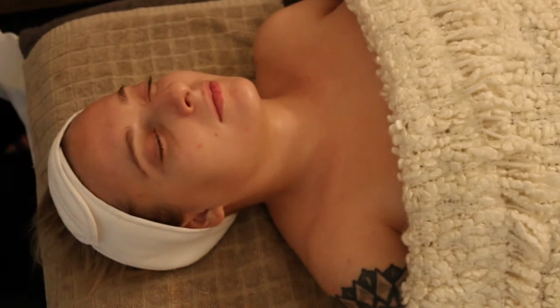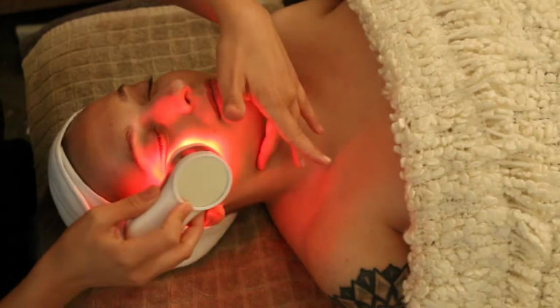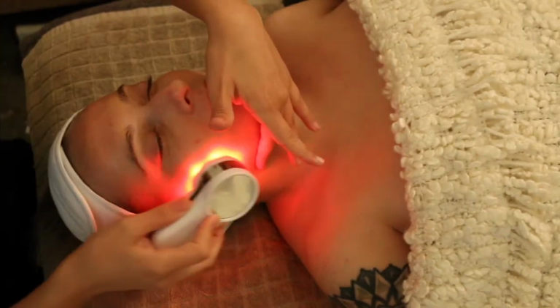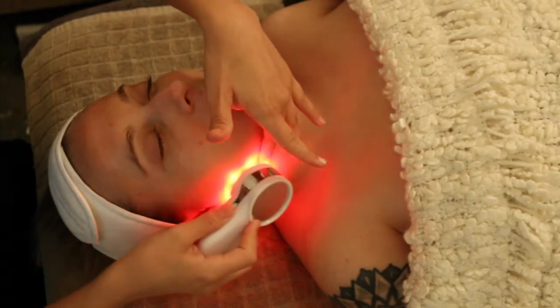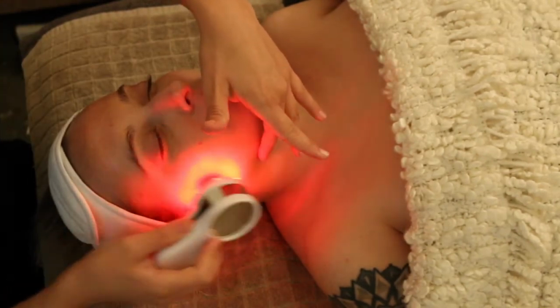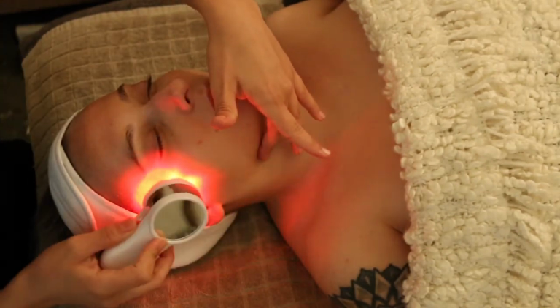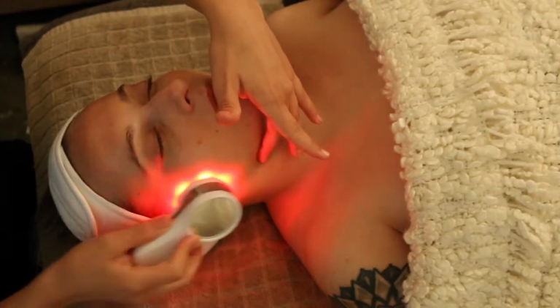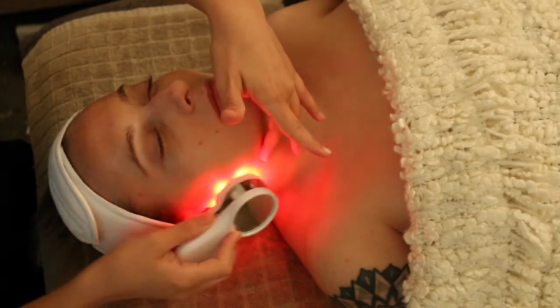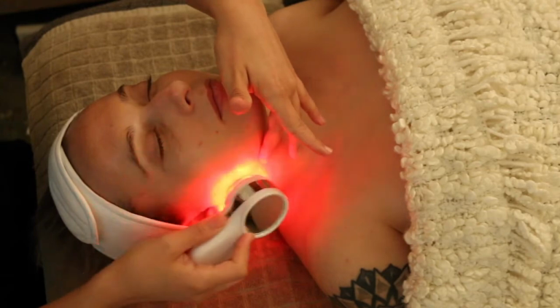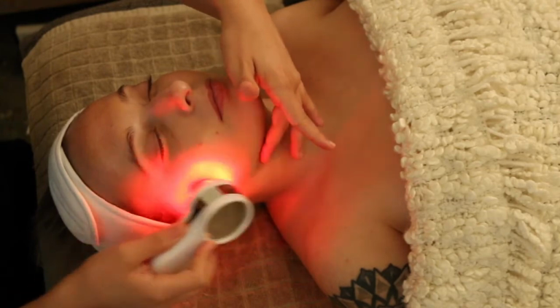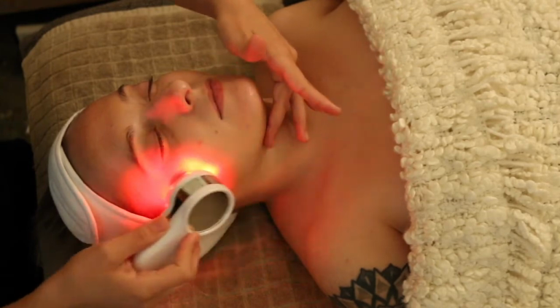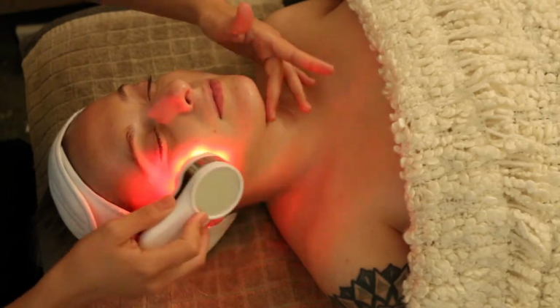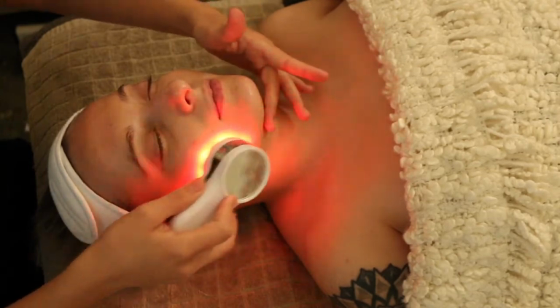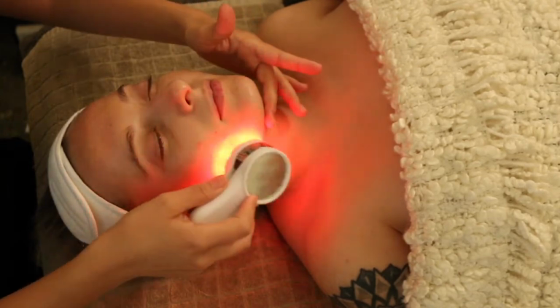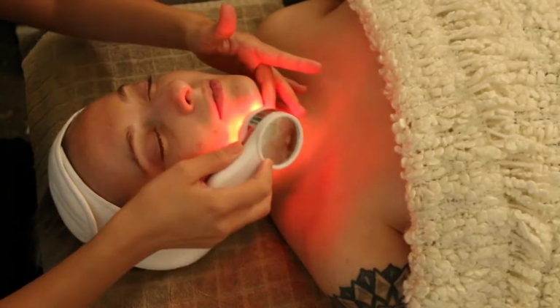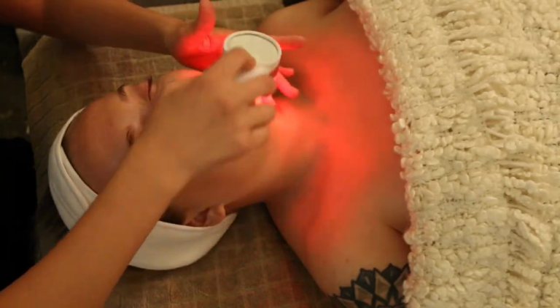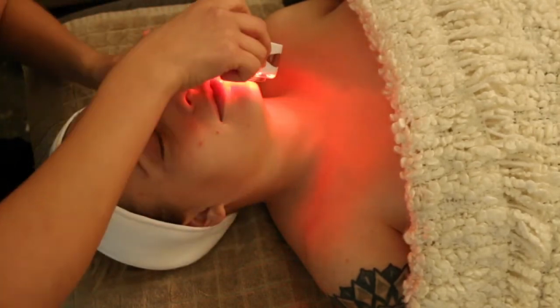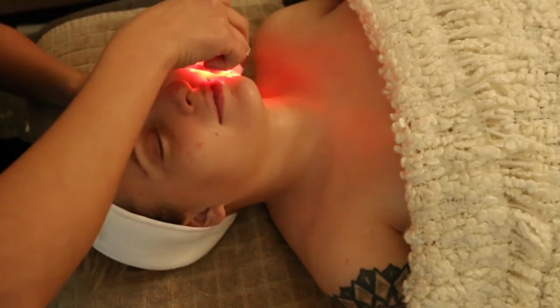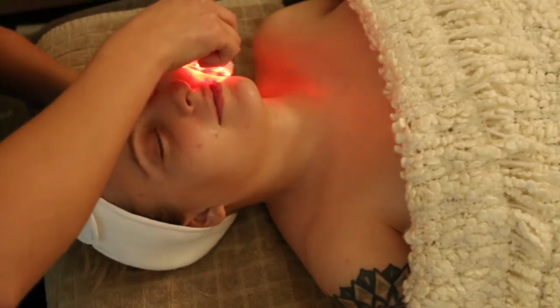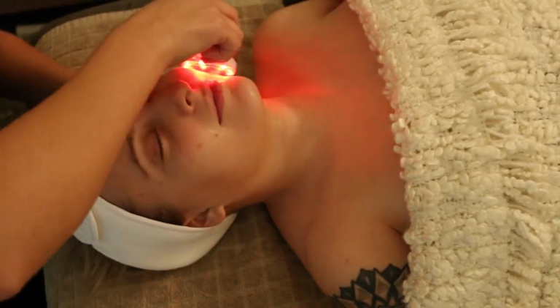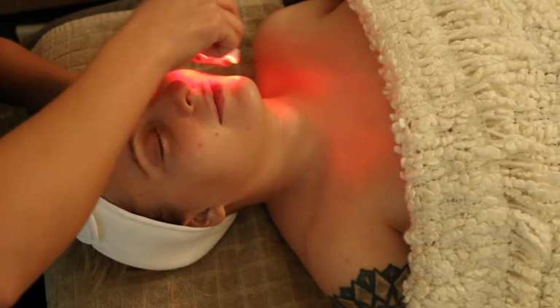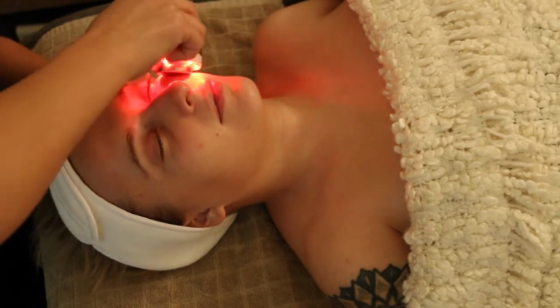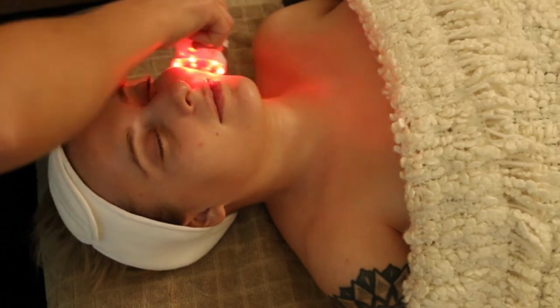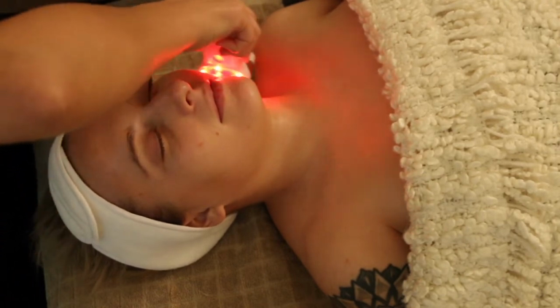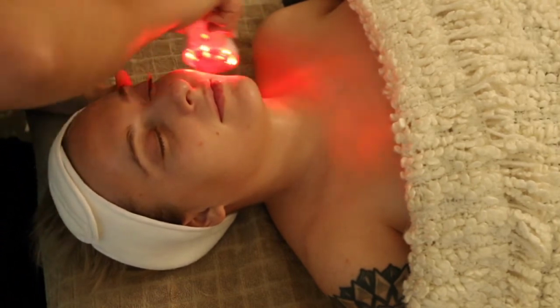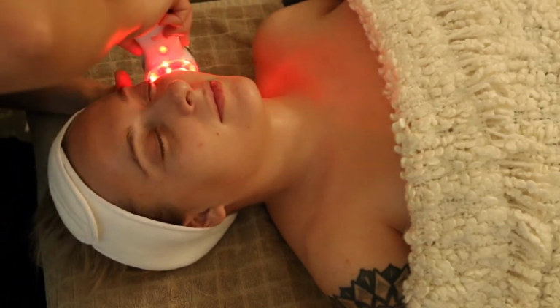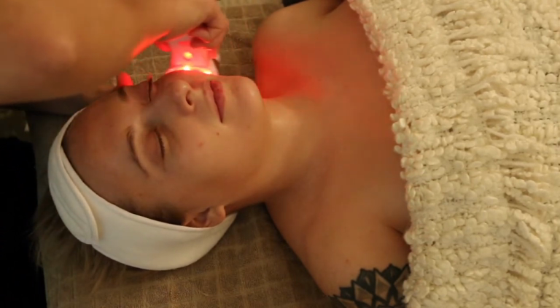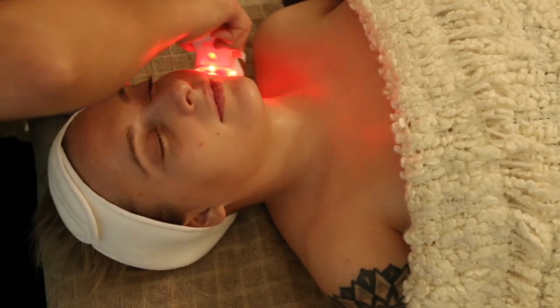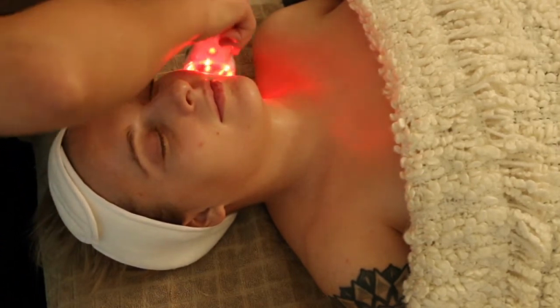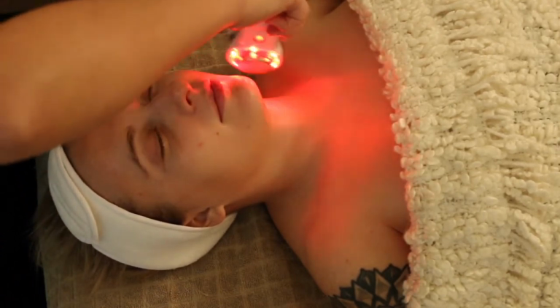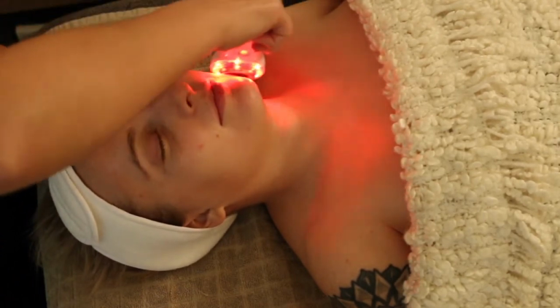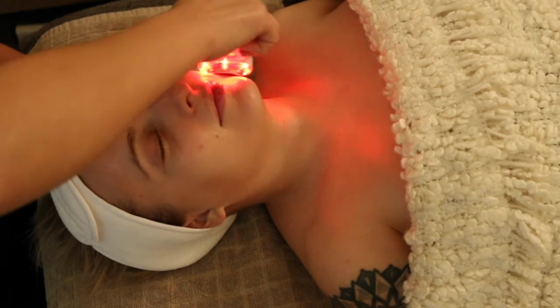The device is safe enough to use daily, even twice a day, but realistically I use it at night as my wind-down routine. For best results, use the Skin Buddy at least three times a week.